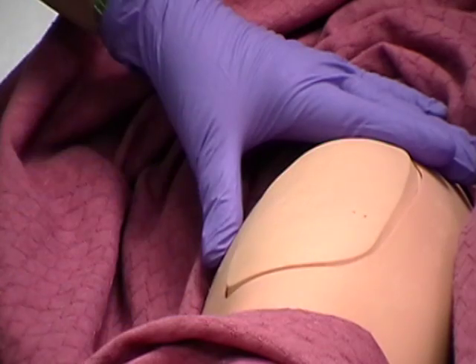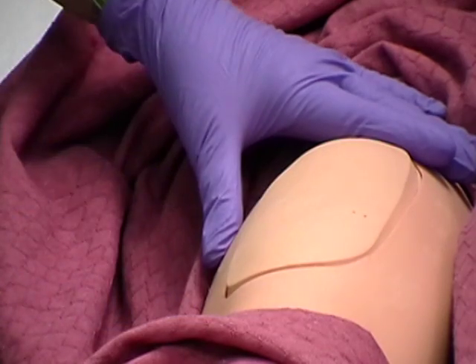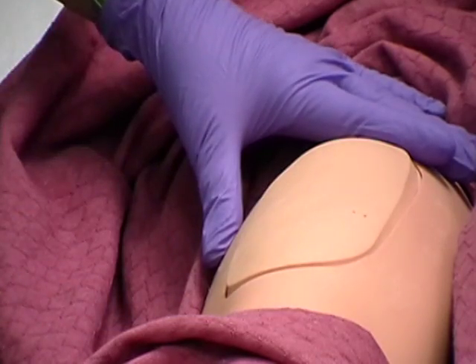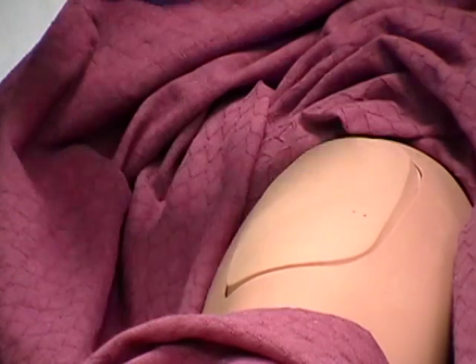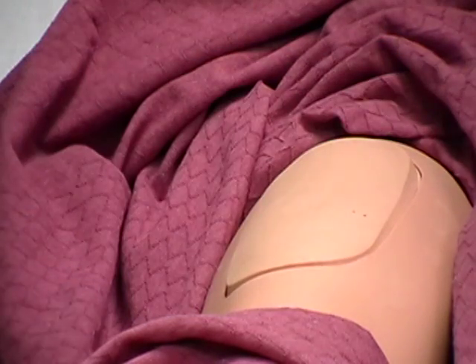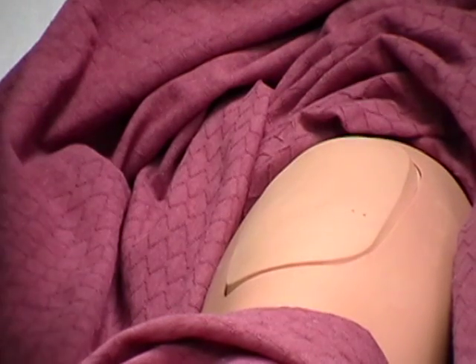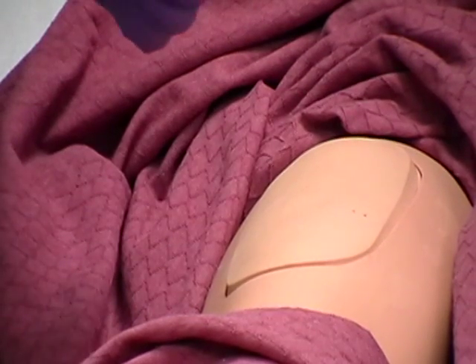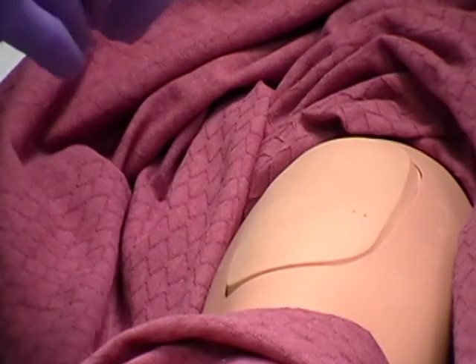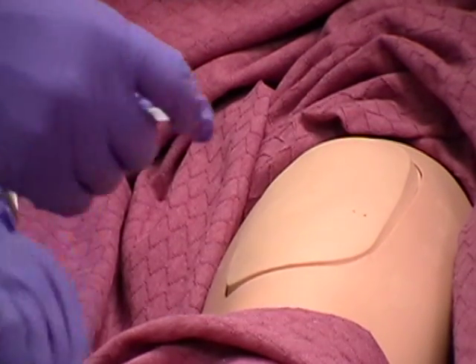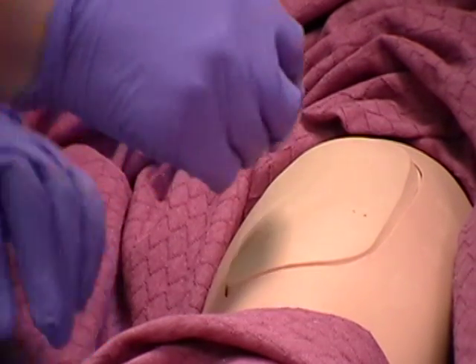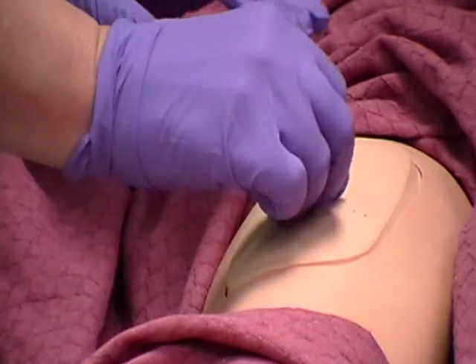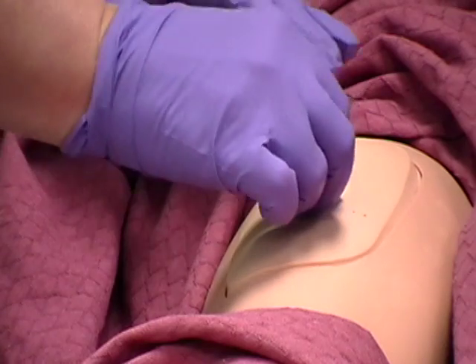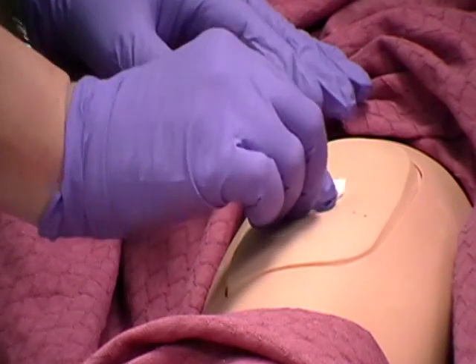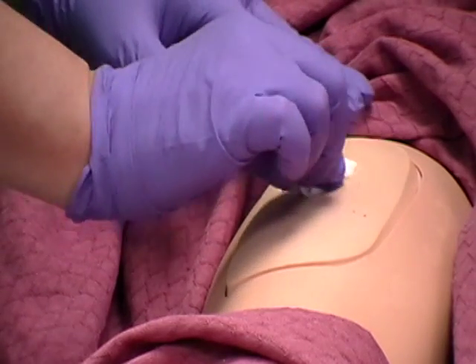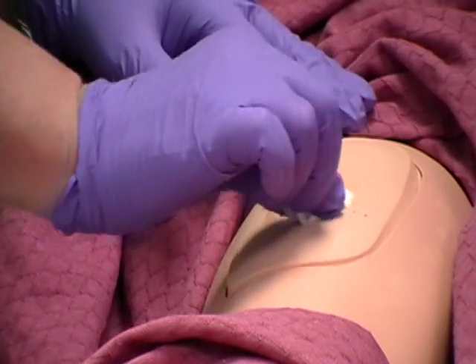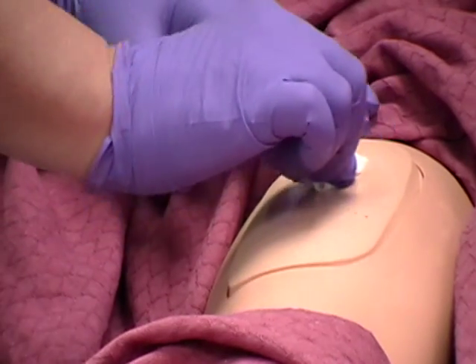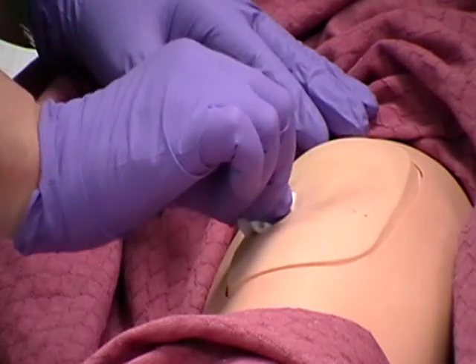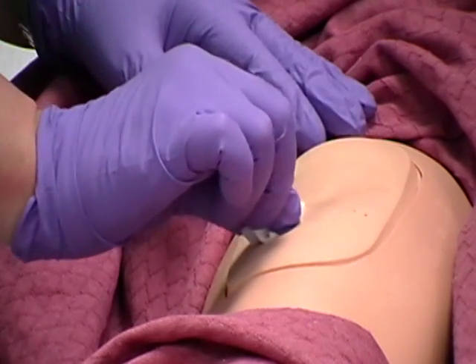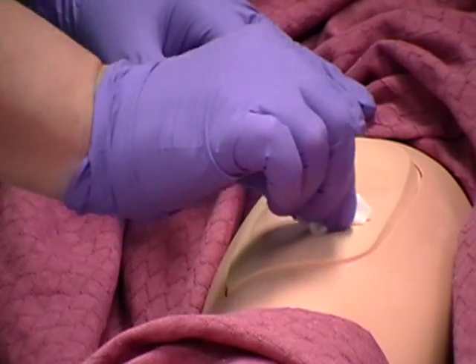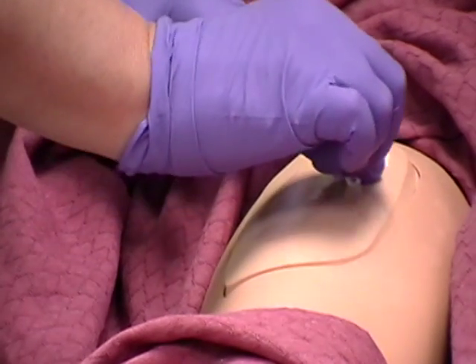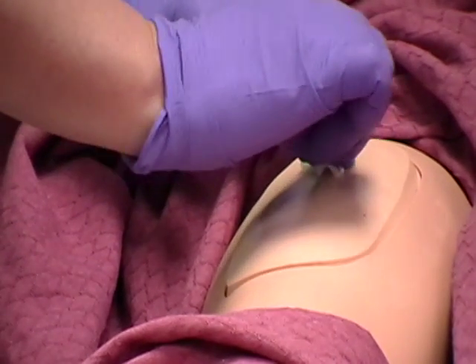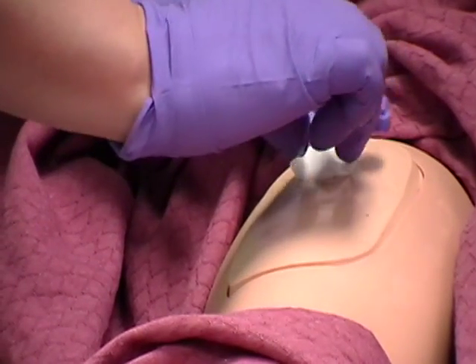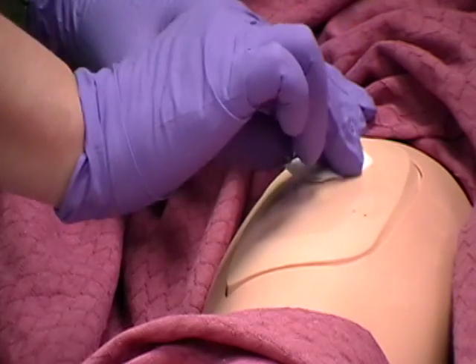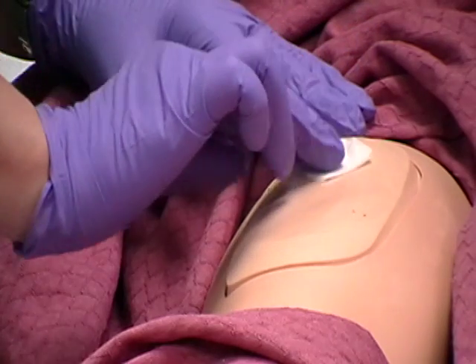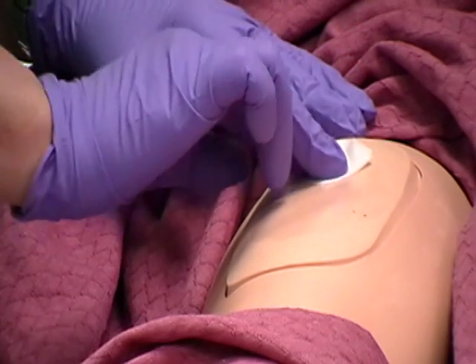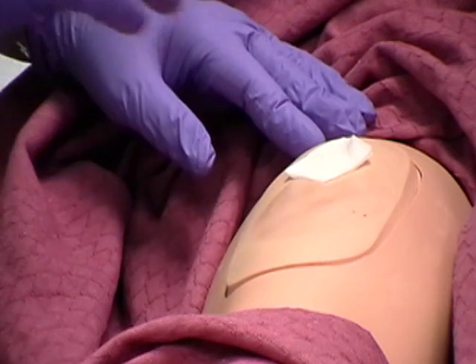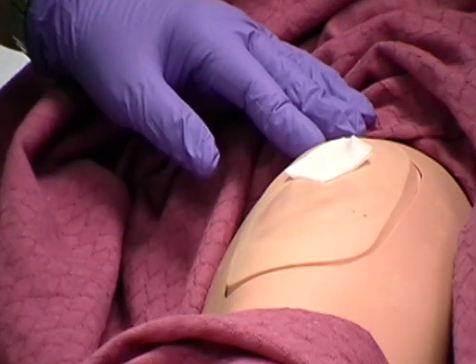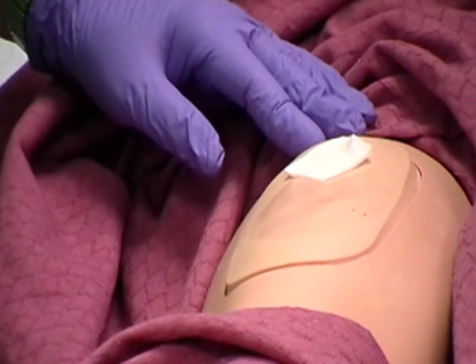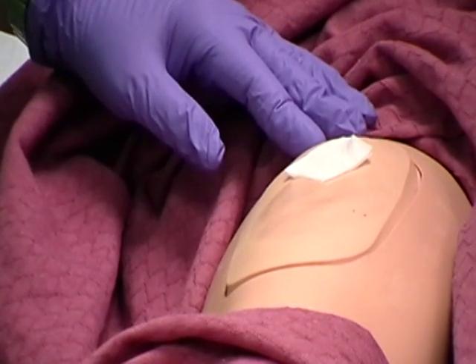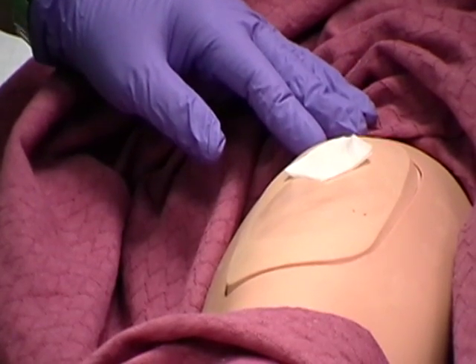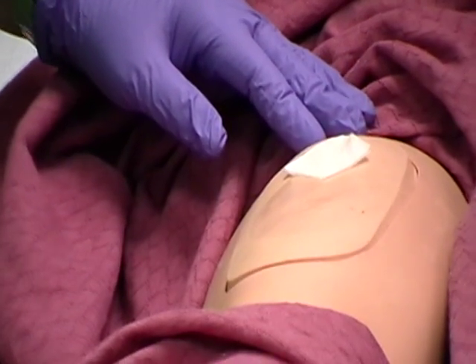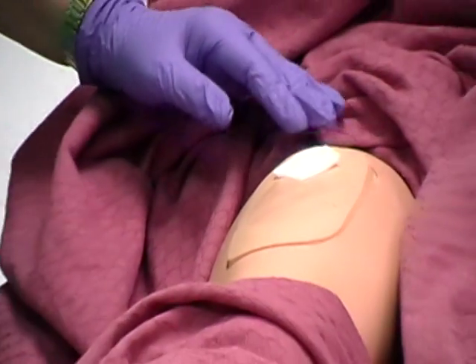Cleanse site with an antiseptic swab. Apply swab at center of the site and rotate outward in a circular motion for about 2 inches. You may leave the swab next to the cleaned area with one end pointing to the planned site of injection.